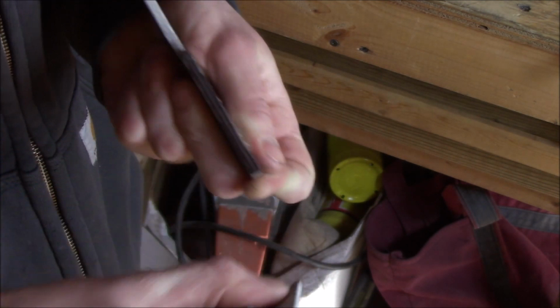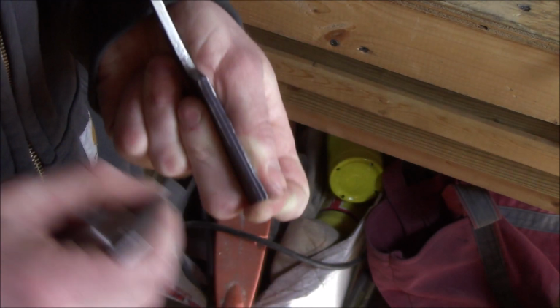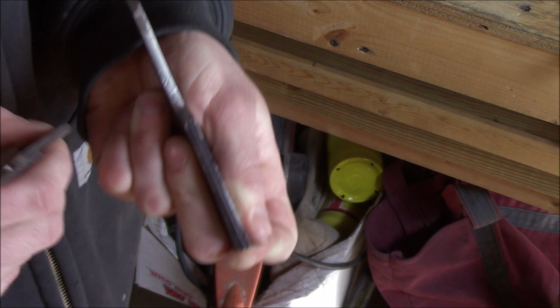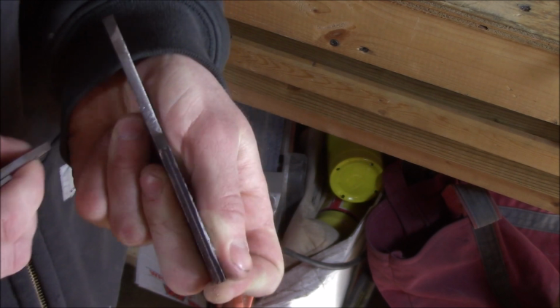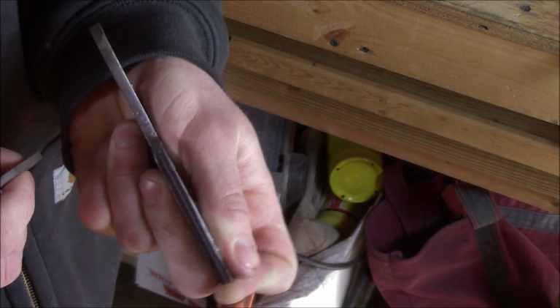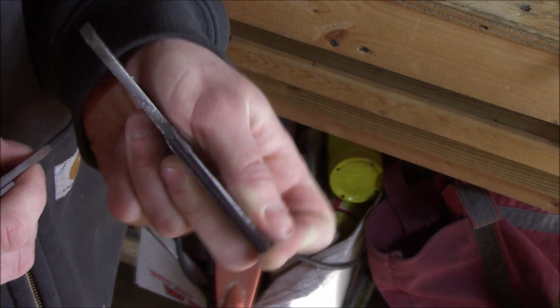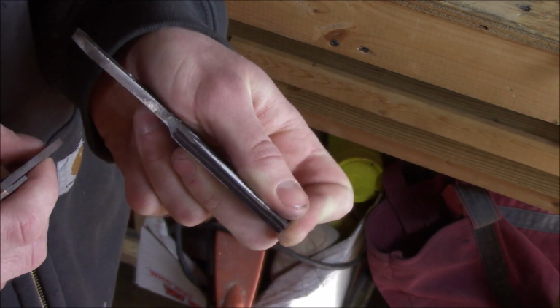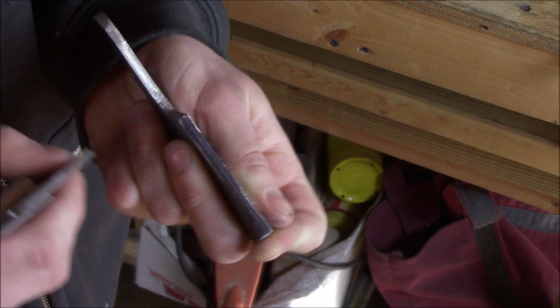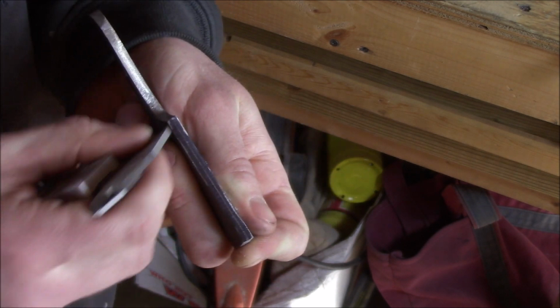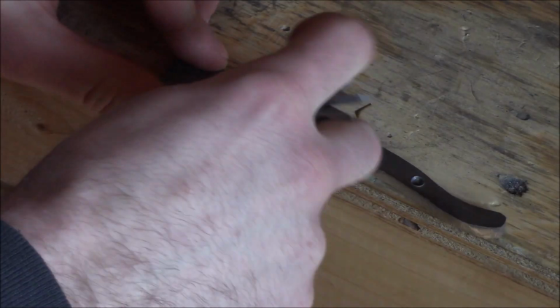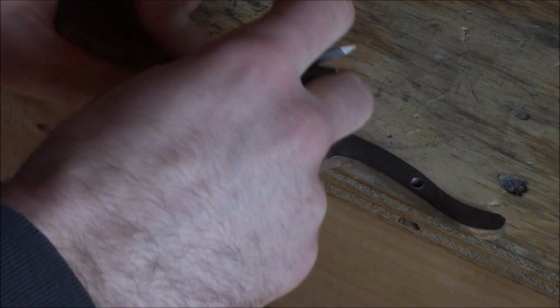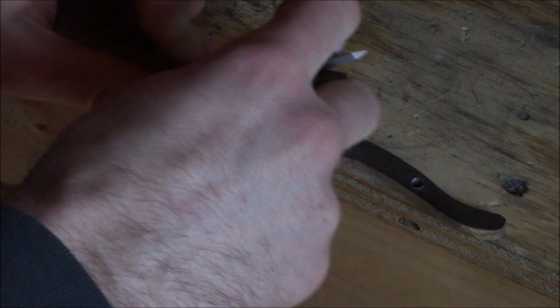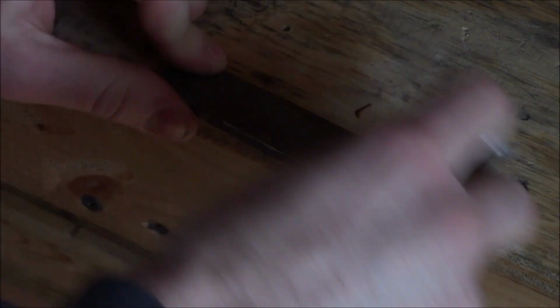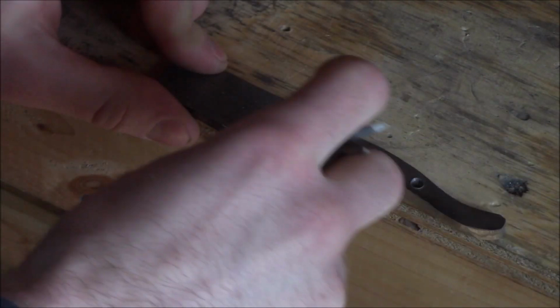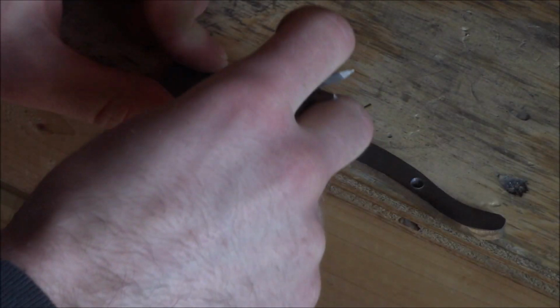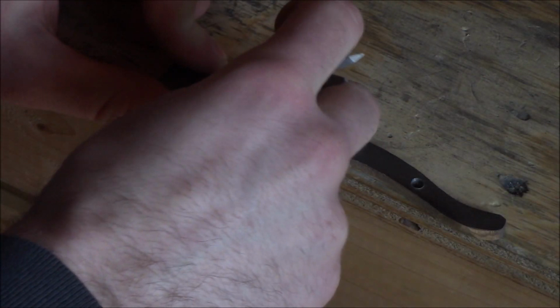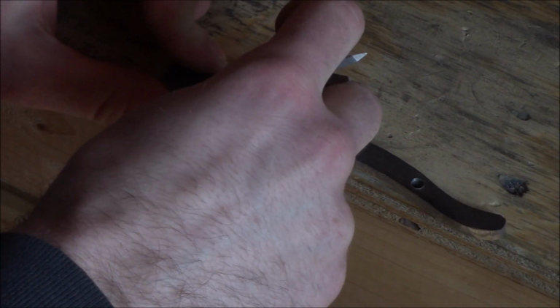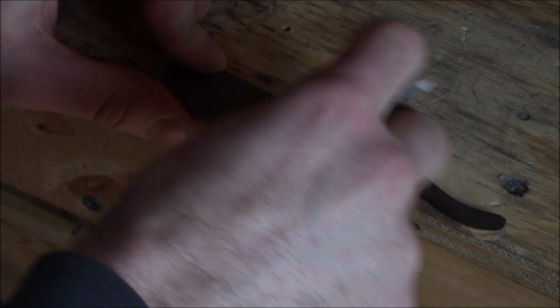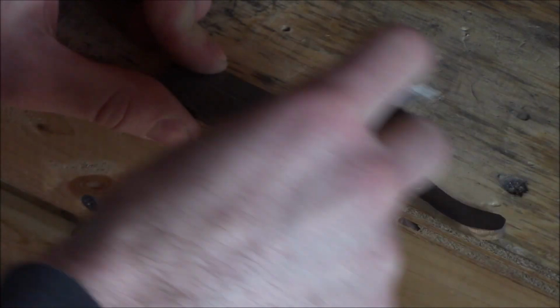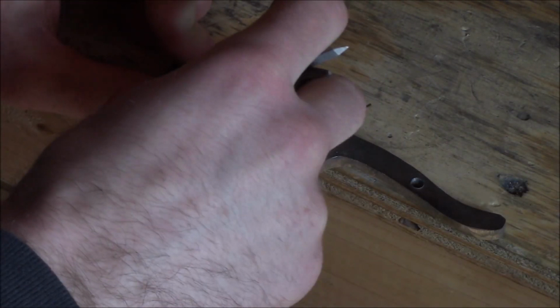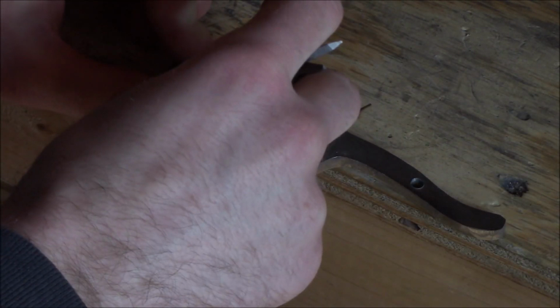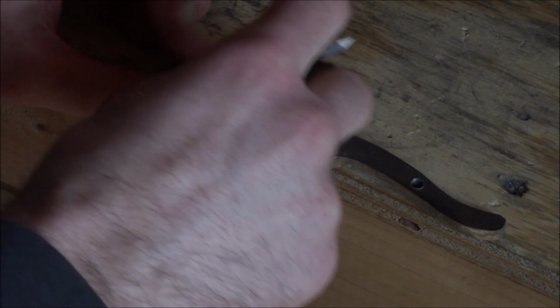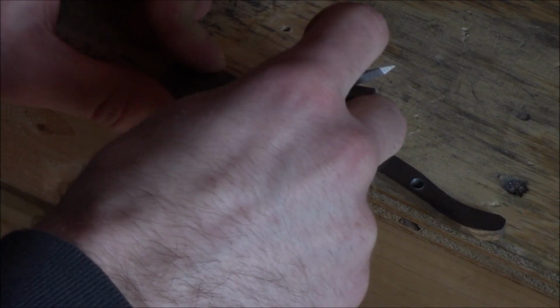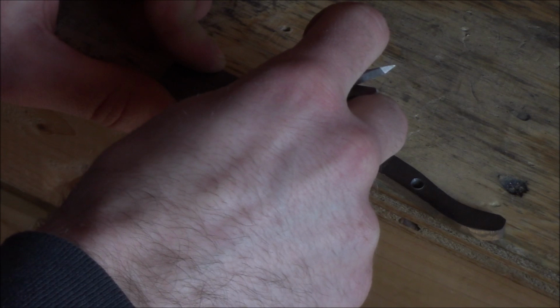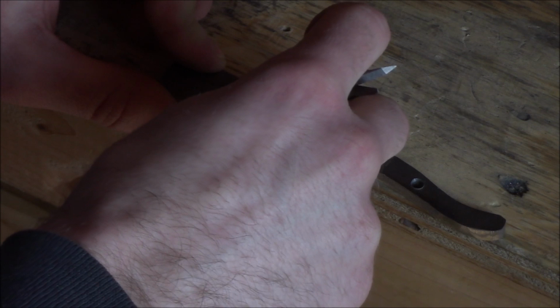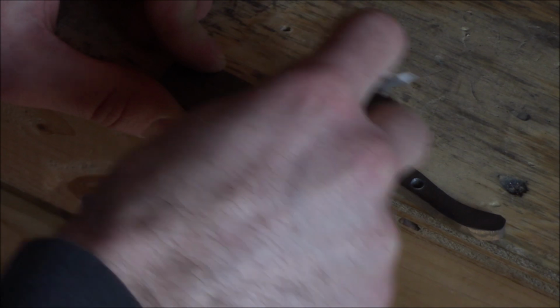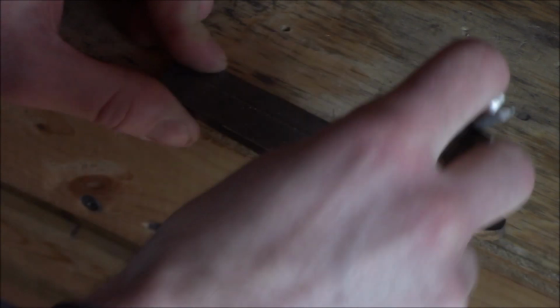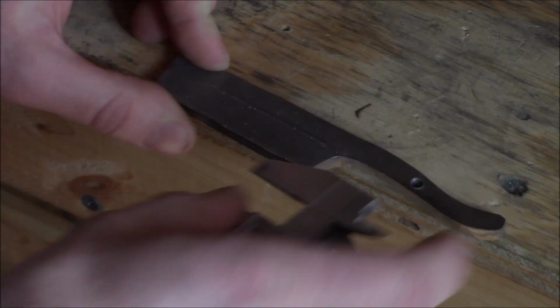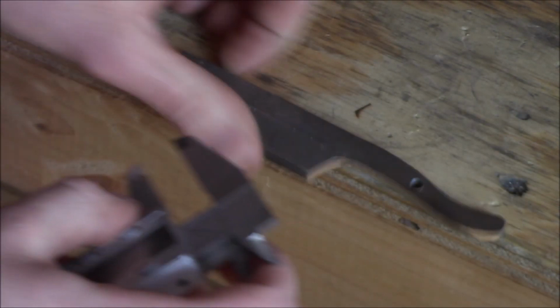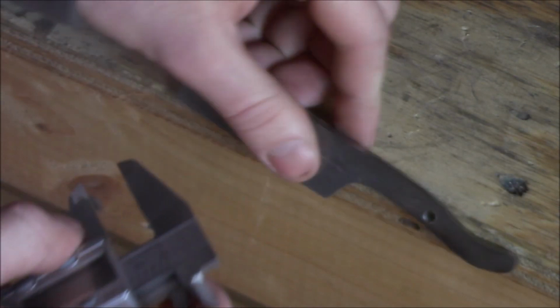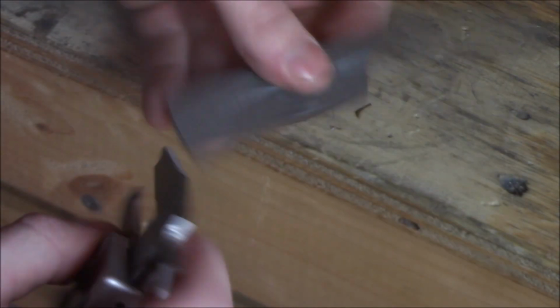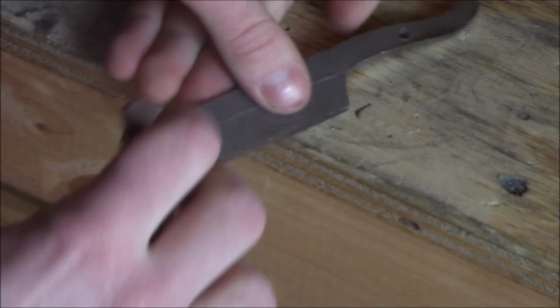I always use digital calipers to find the setting line on my knife and to measure out for my bevels. If you want to scribe lines but you don't have any blue Dykem, Sharpie works pretty well in this case.